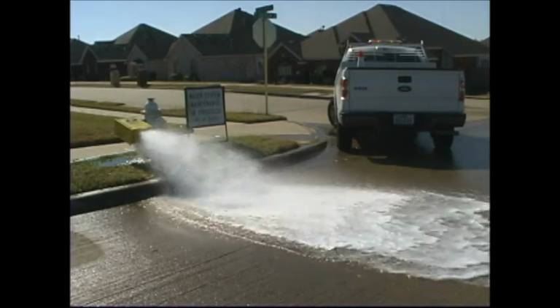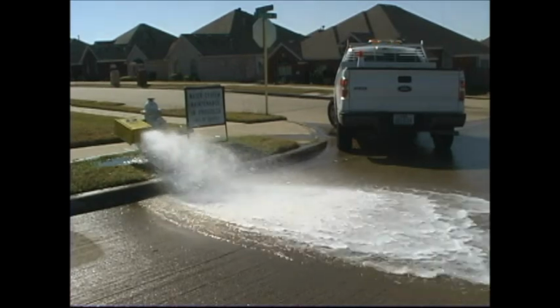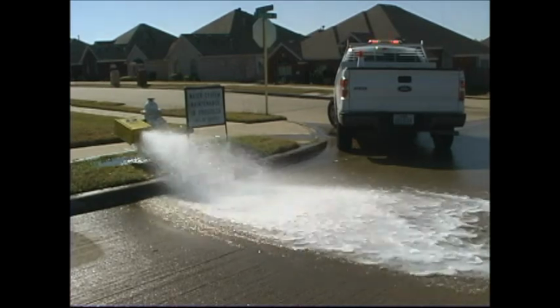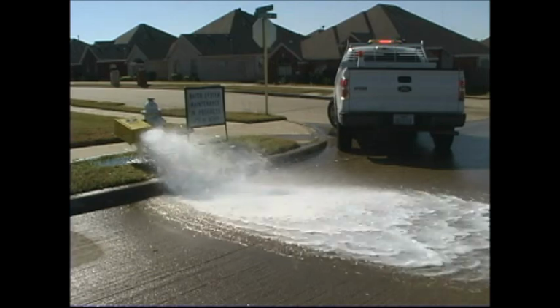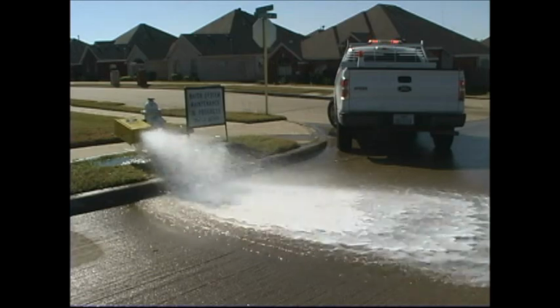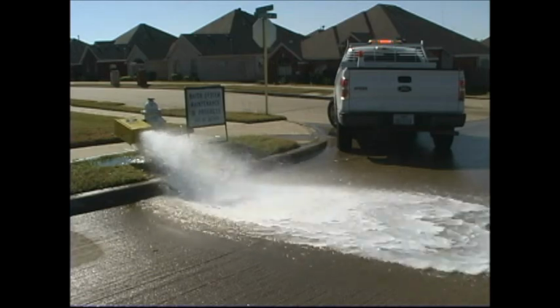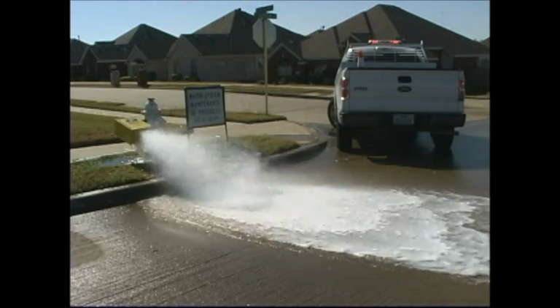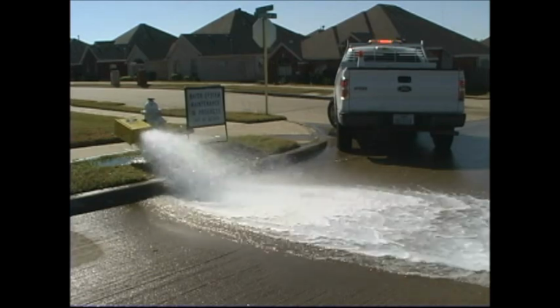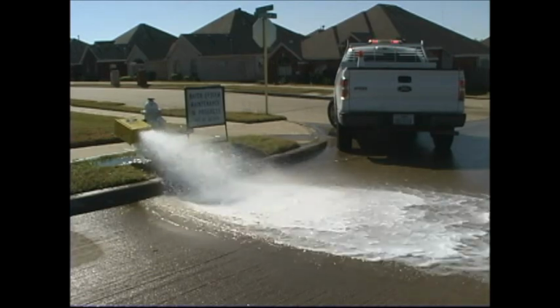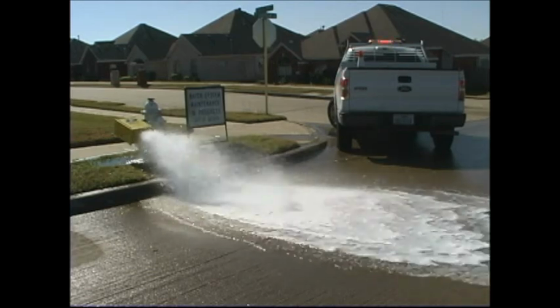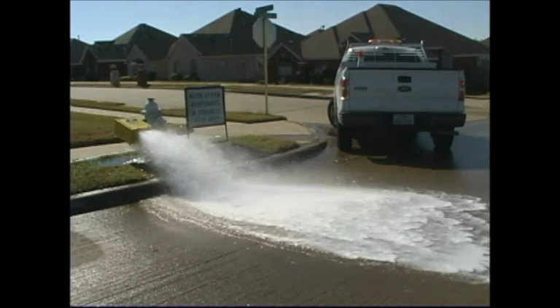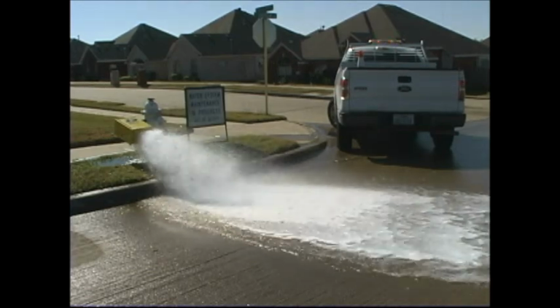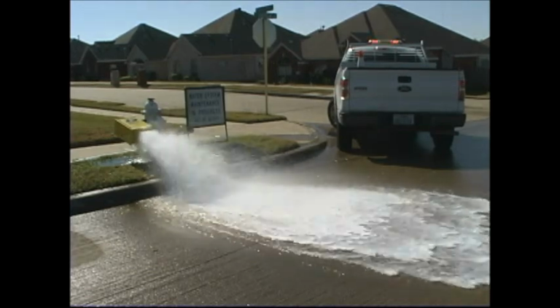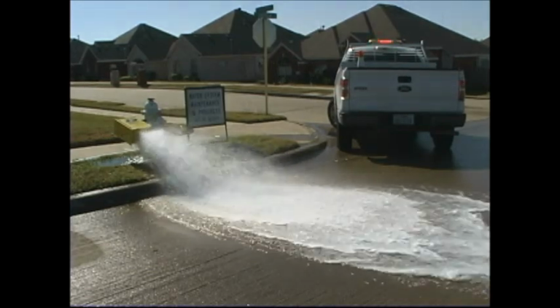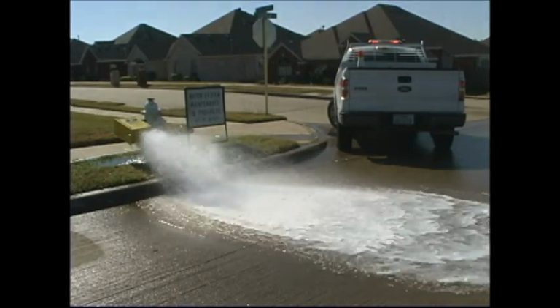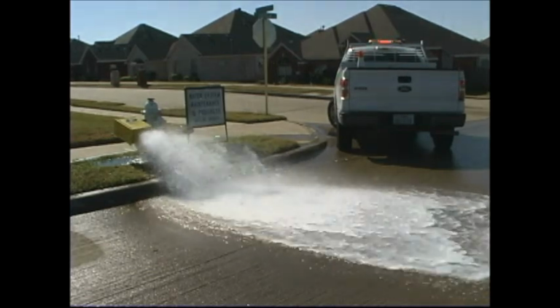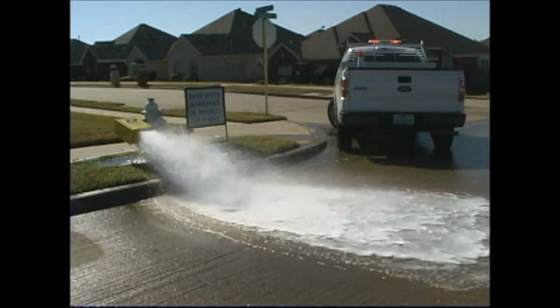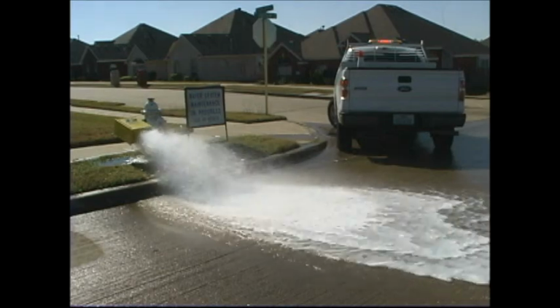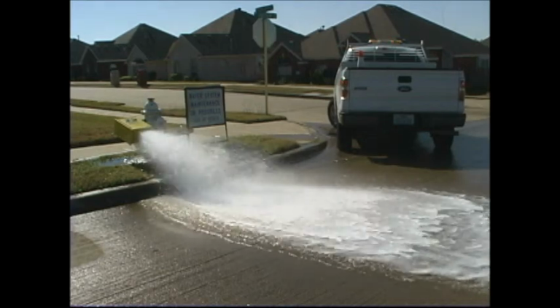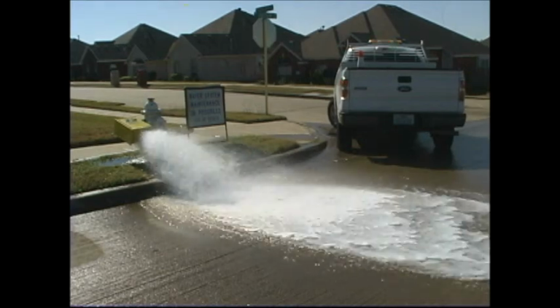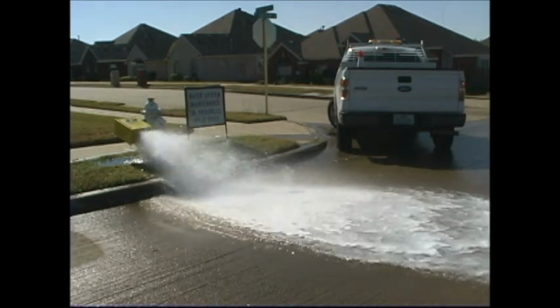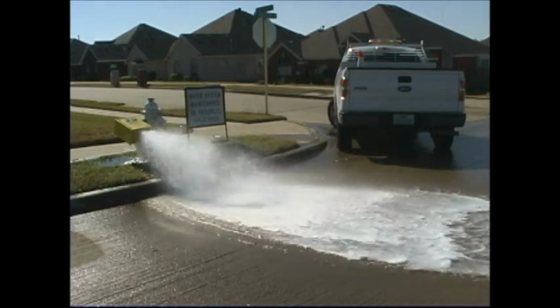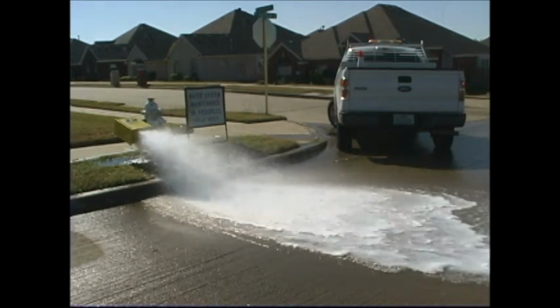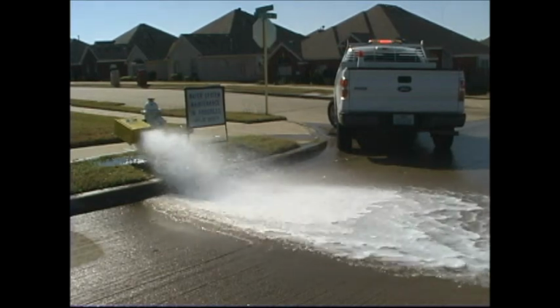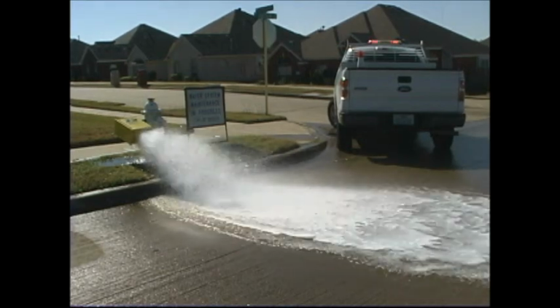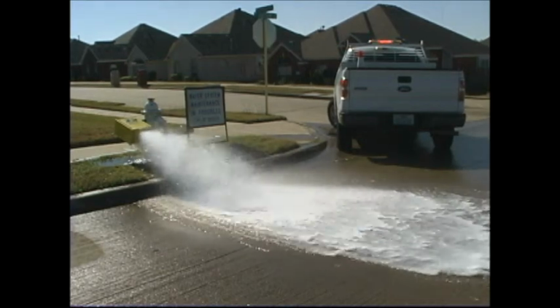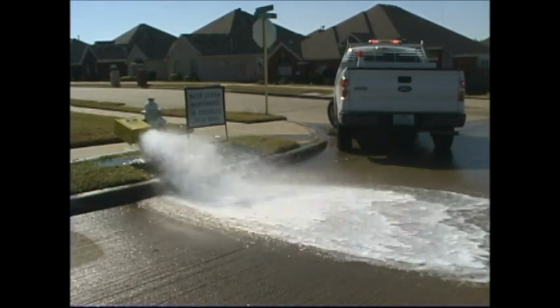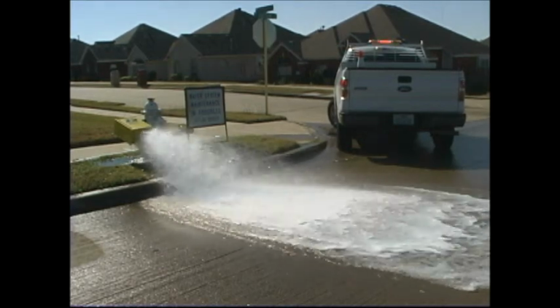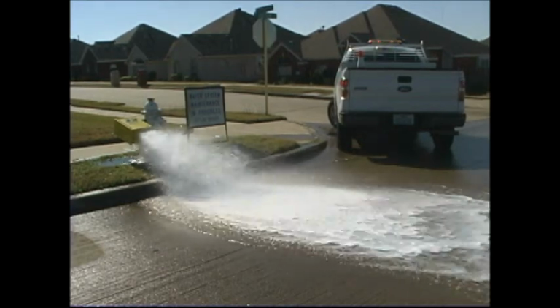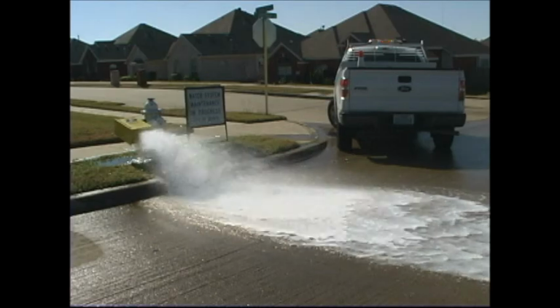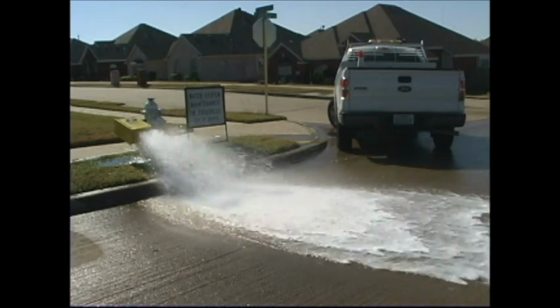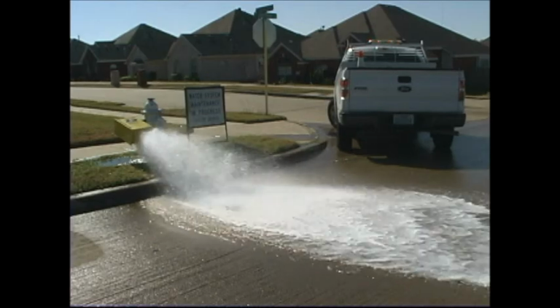This flushing process may cause a temporary discoloration of the water for homes in the immediate vicinity. This discoloration consists primarily of harmless silt and precipitates and does not affect the safety of the water.